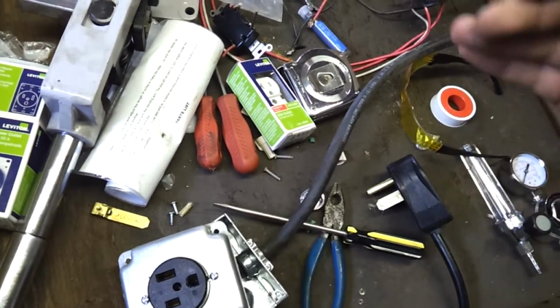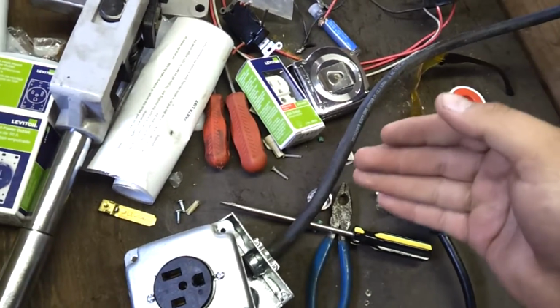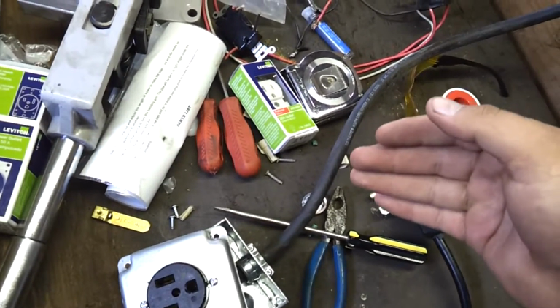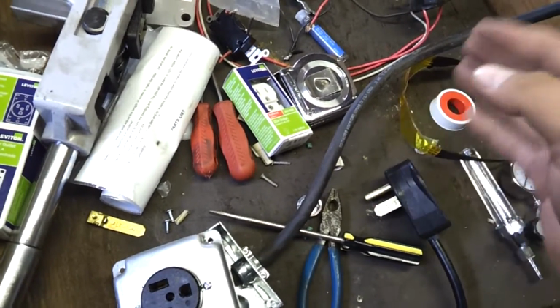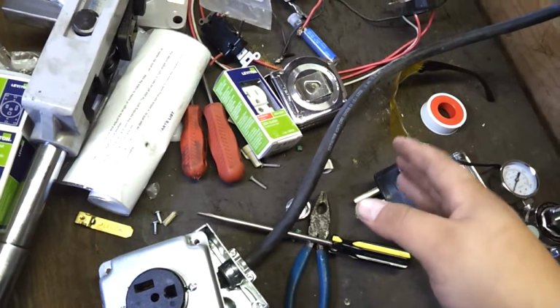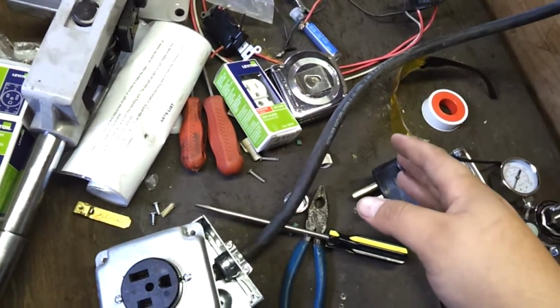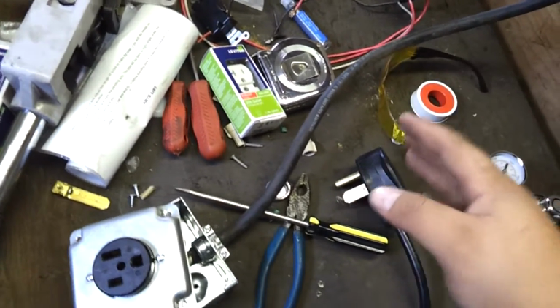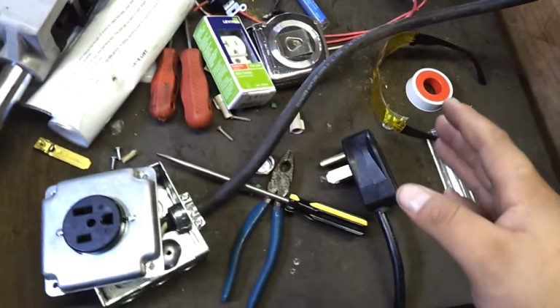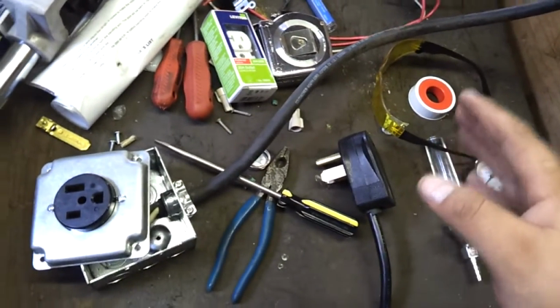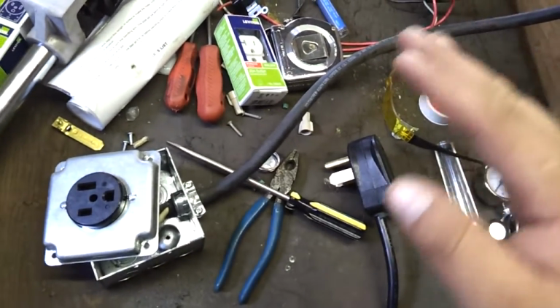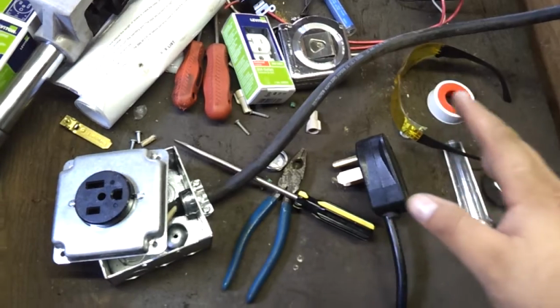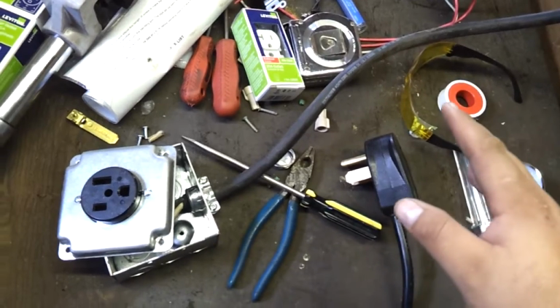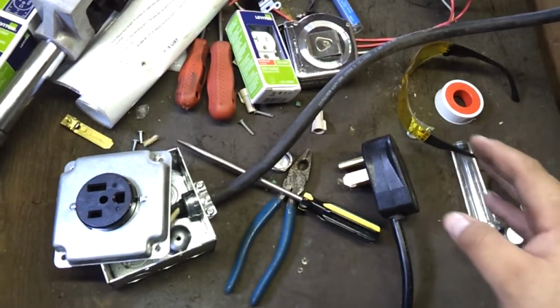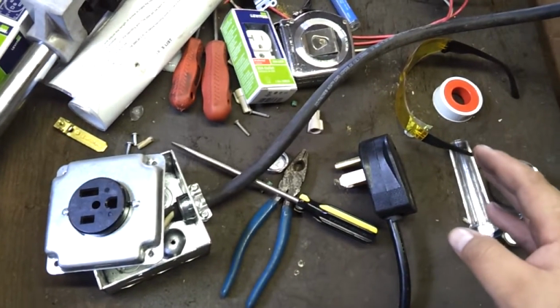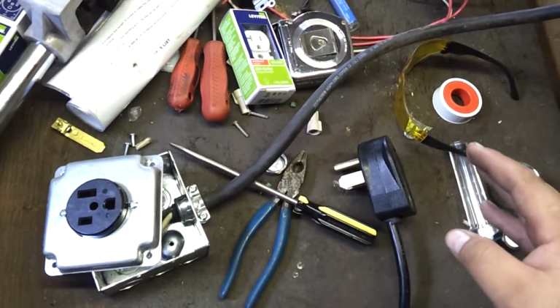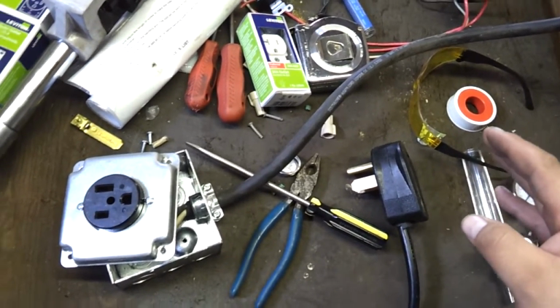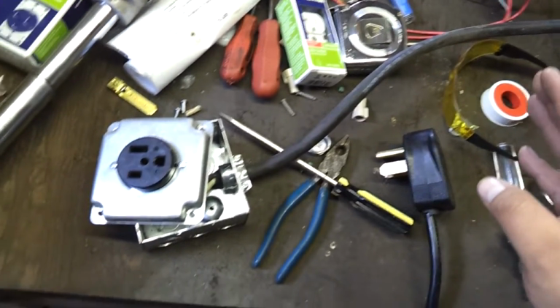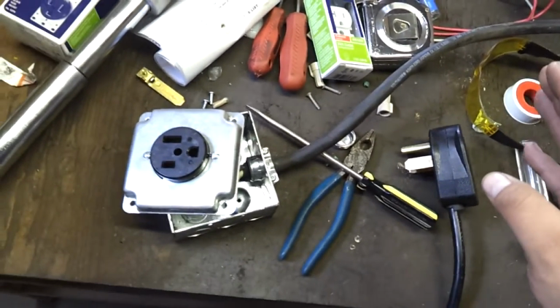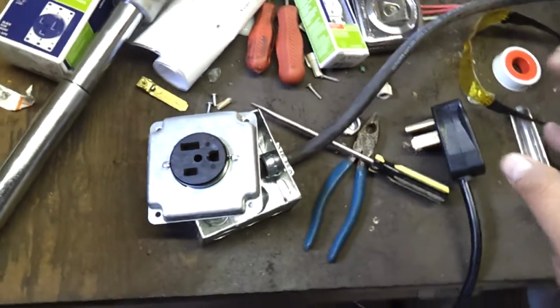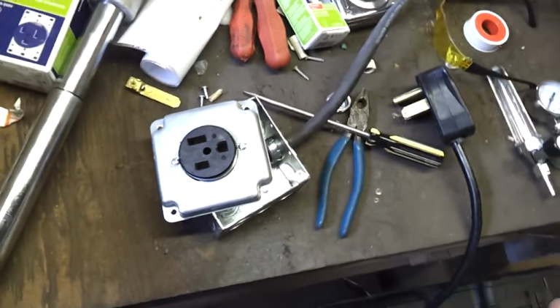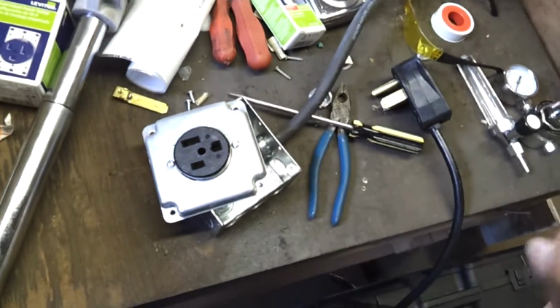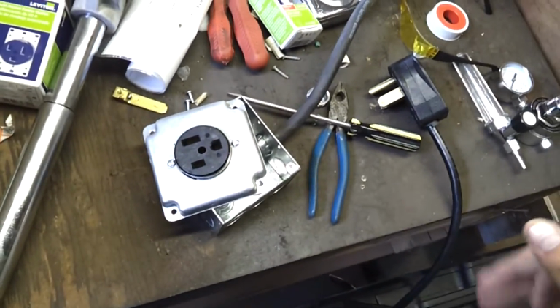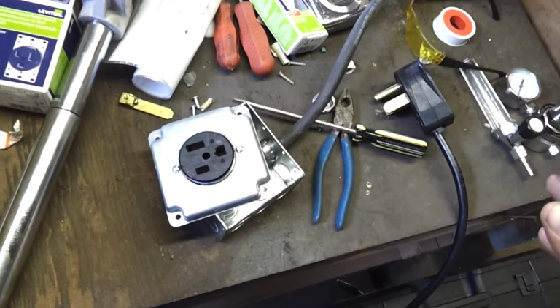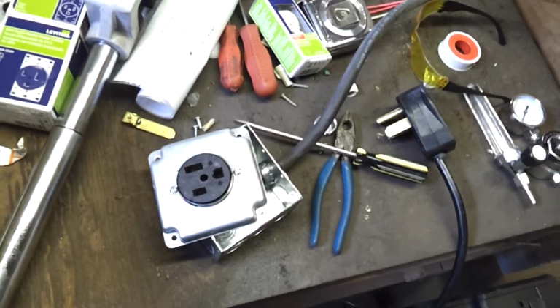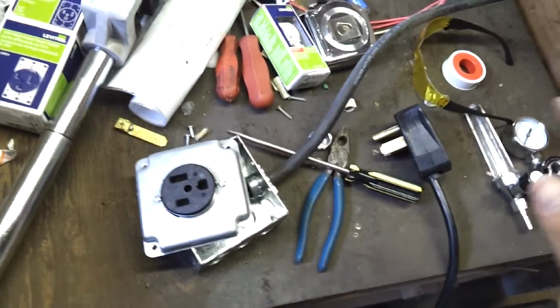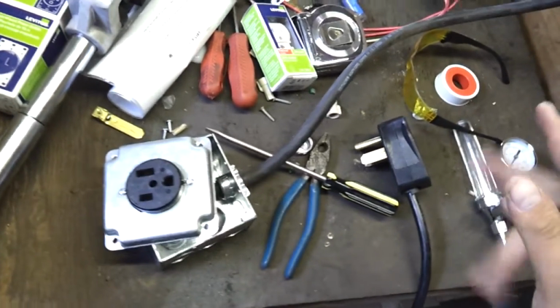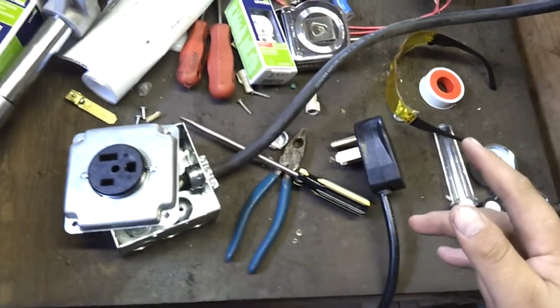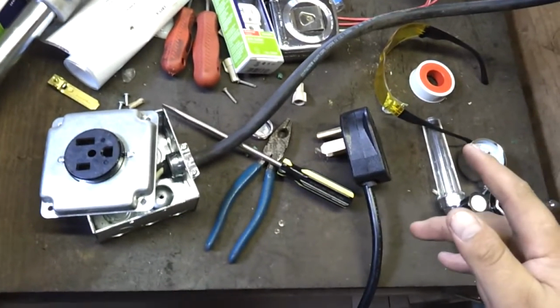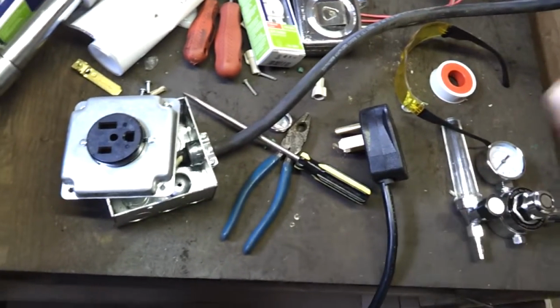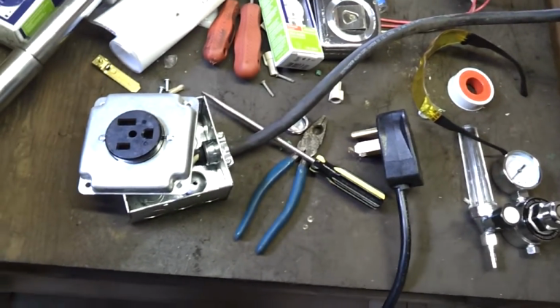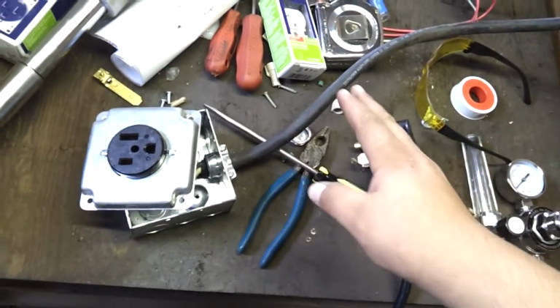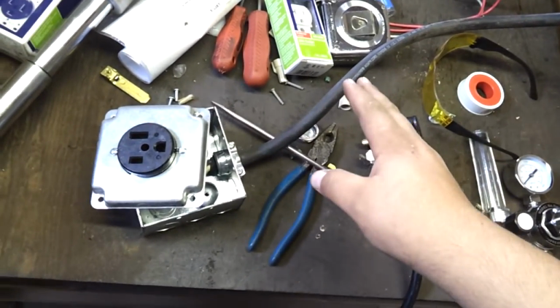Don't go 12-gauge, don't go 14-gauge — it's not going to be enough for your welder. Minimum 10-gauge for your welder. Your welder, supposedly at its max settings, is going to draw somewhere around 30 amps. Minimum 10-gauge.